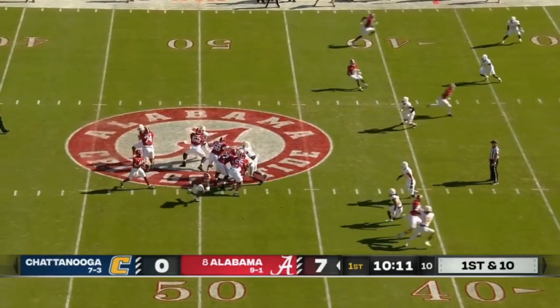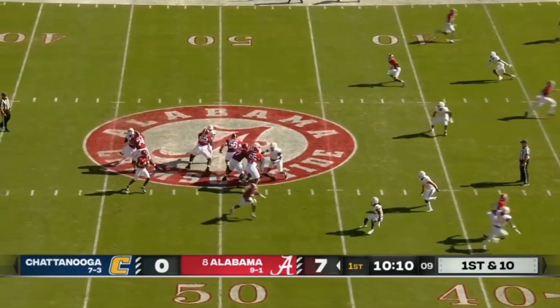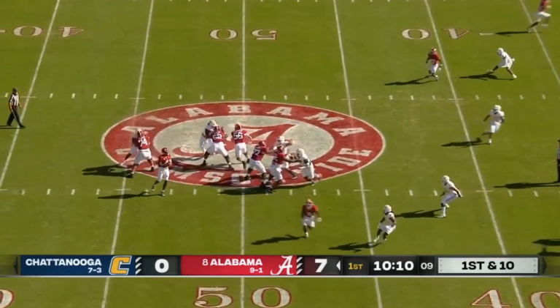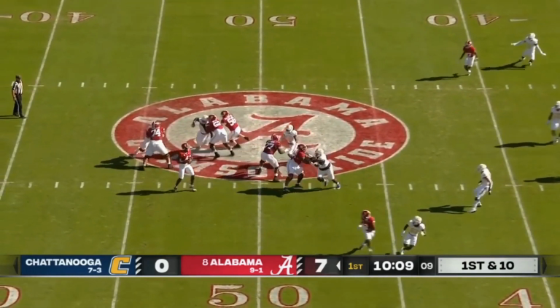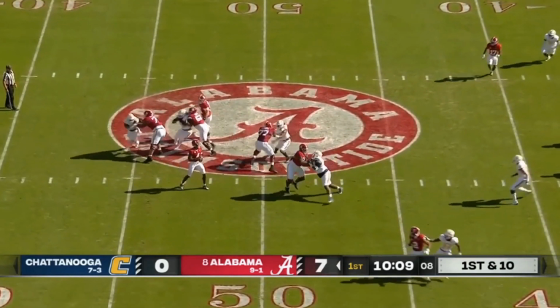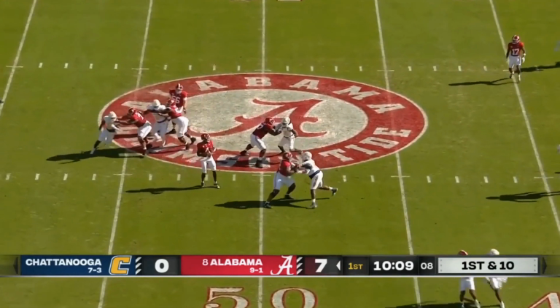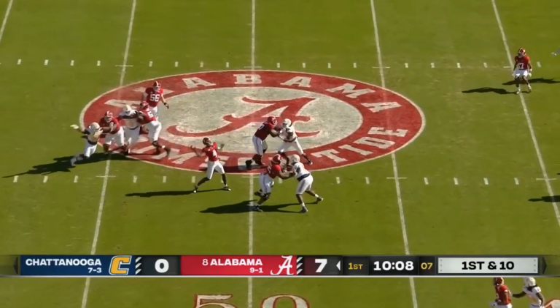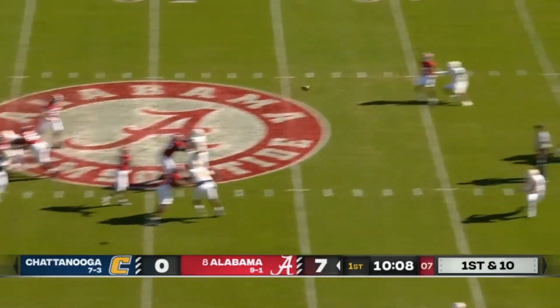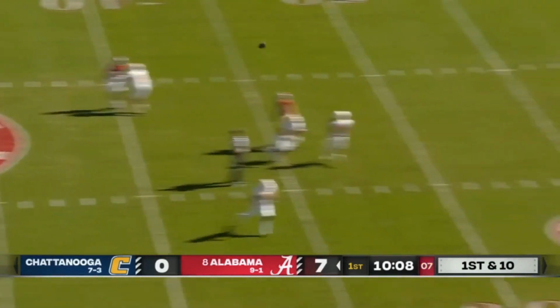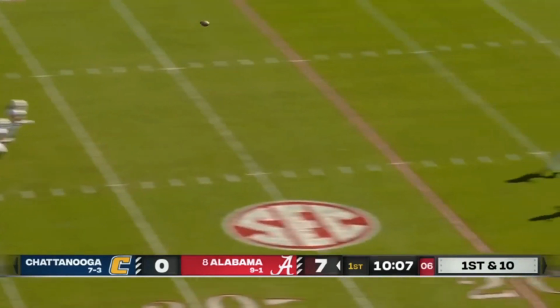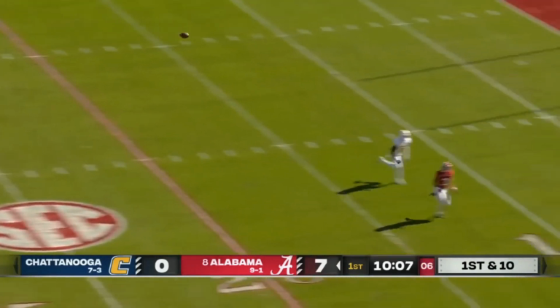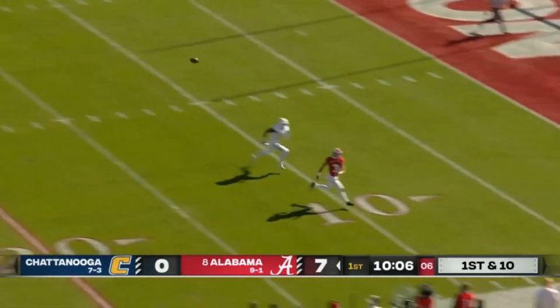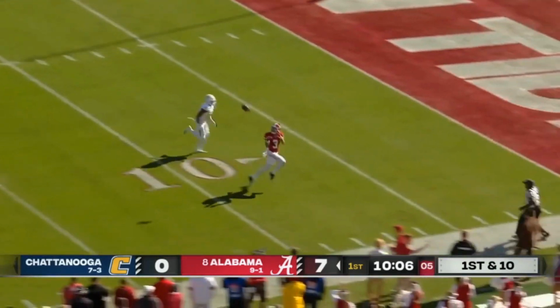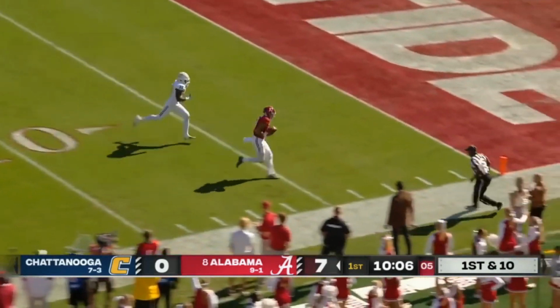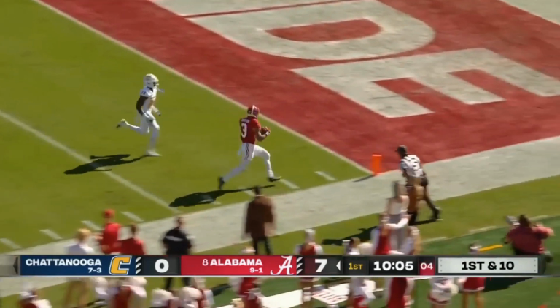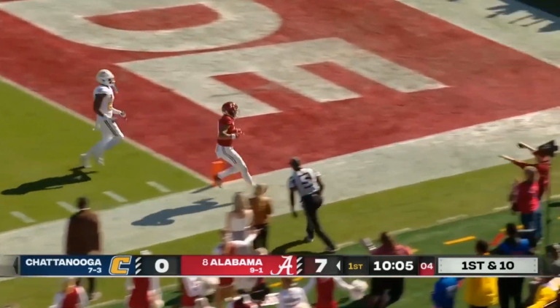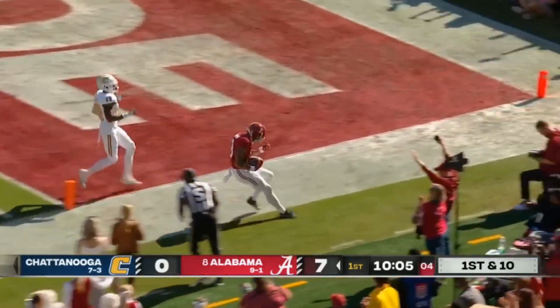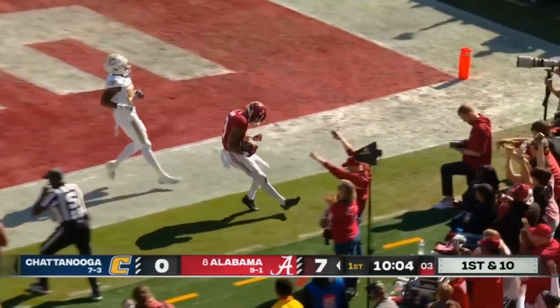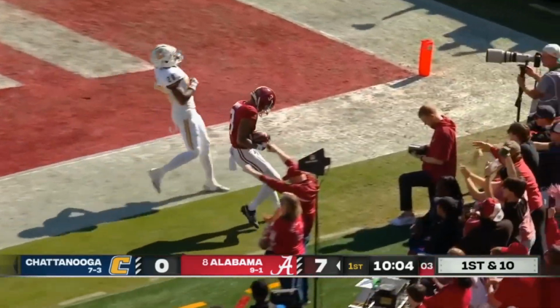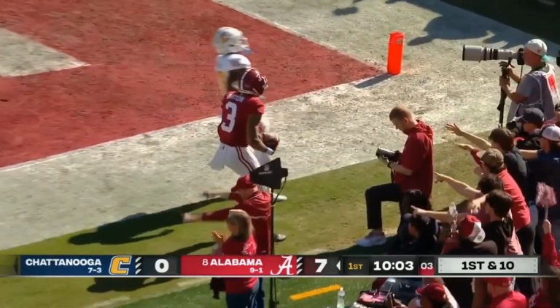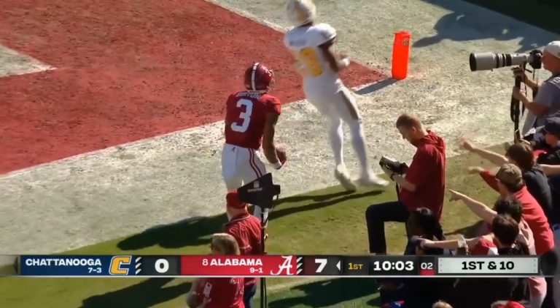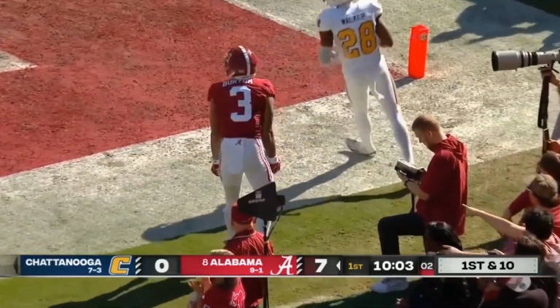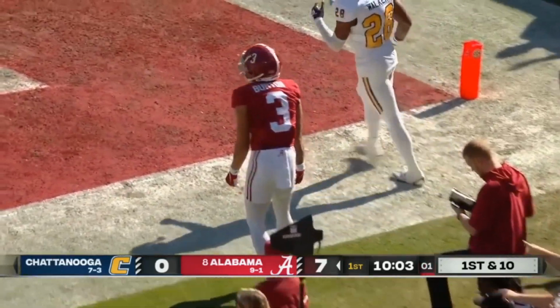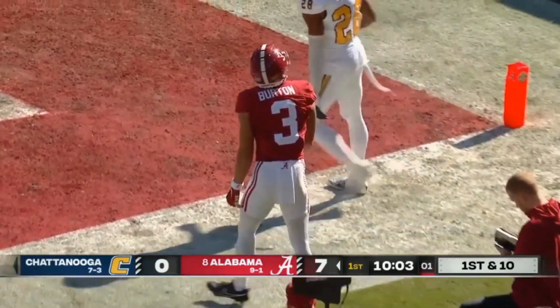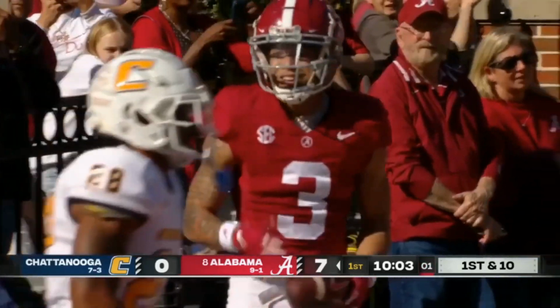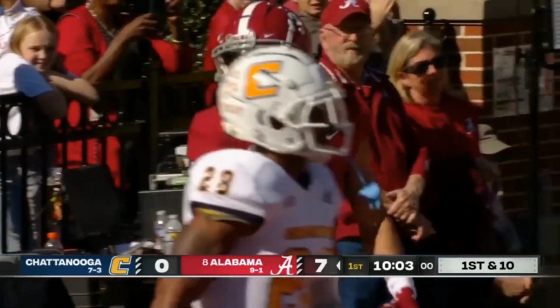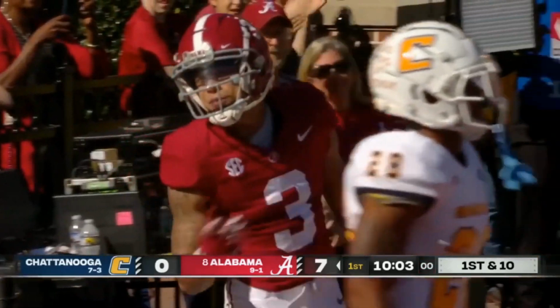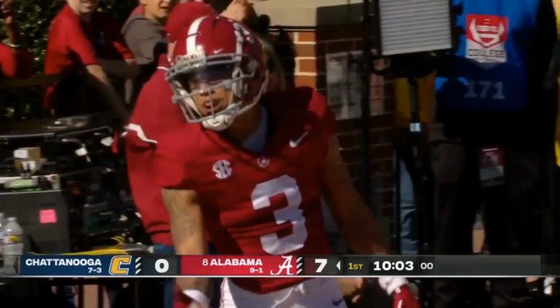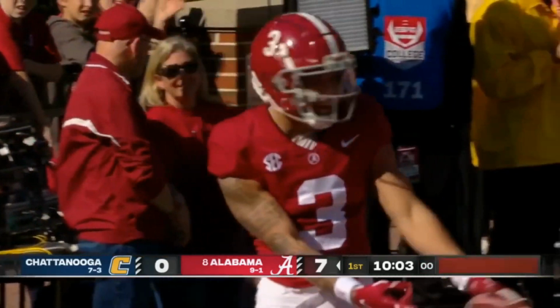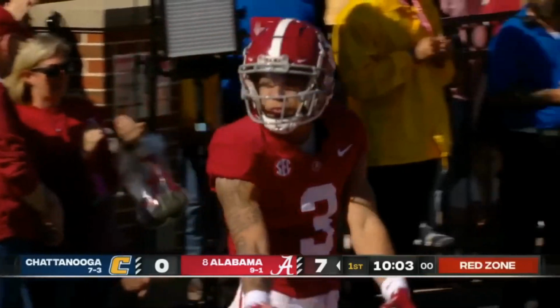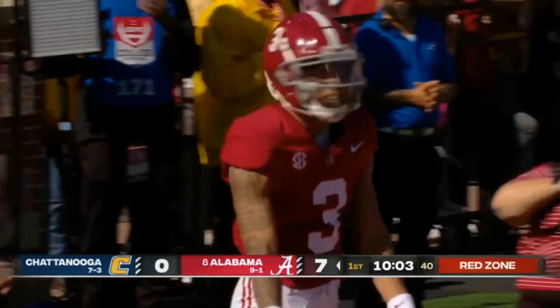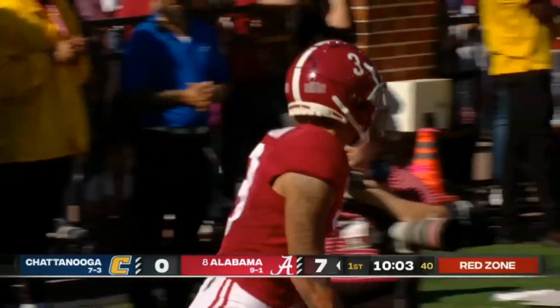Faking the handoff. Milrowe with plenty of time. Look at the protection. Downfield — got his man, Jermaine Burton. He steps out at the two, a pickup of 44.